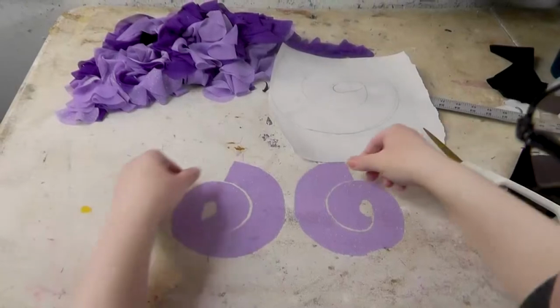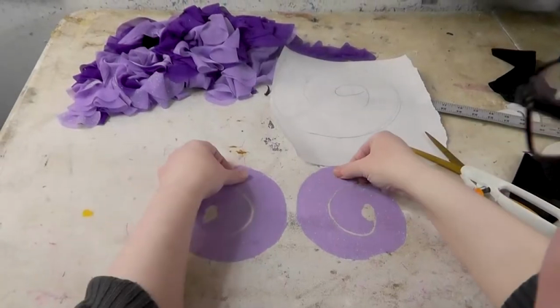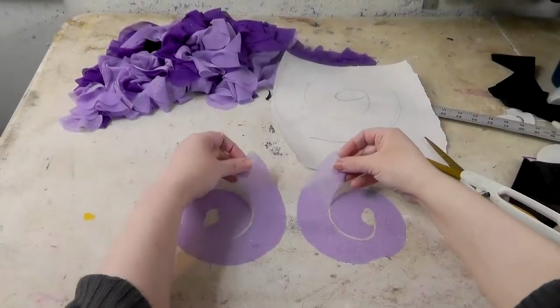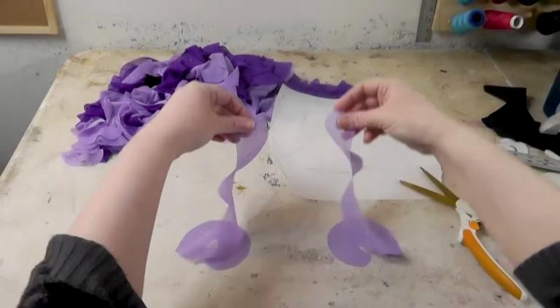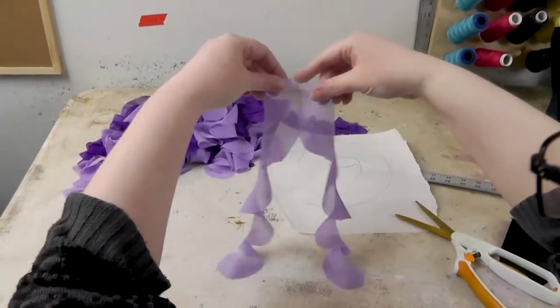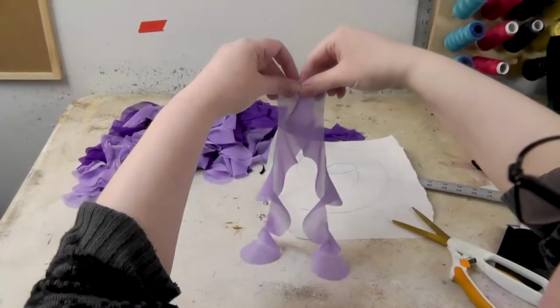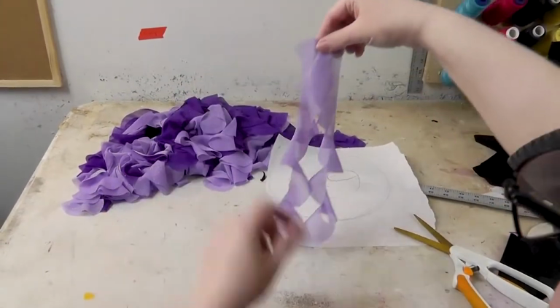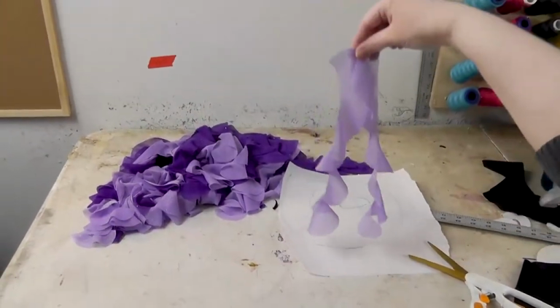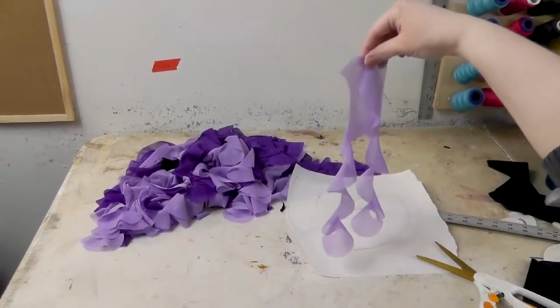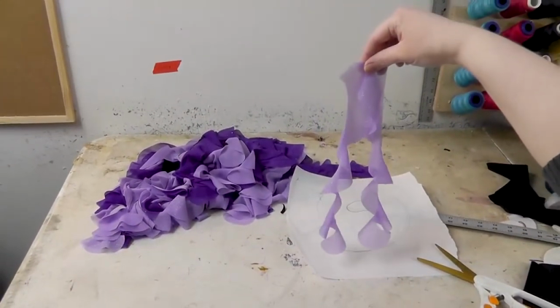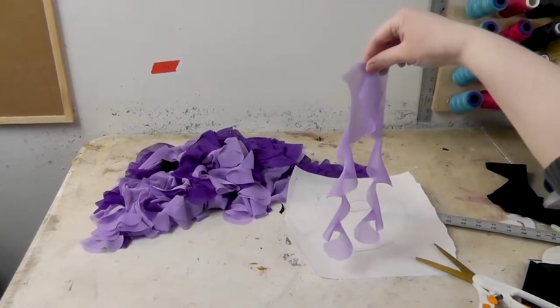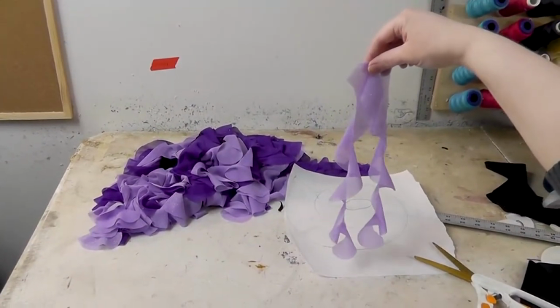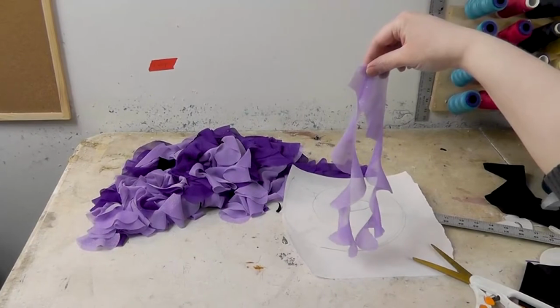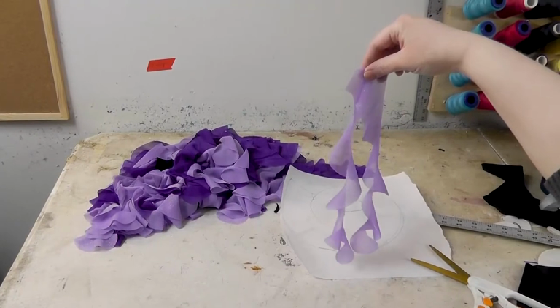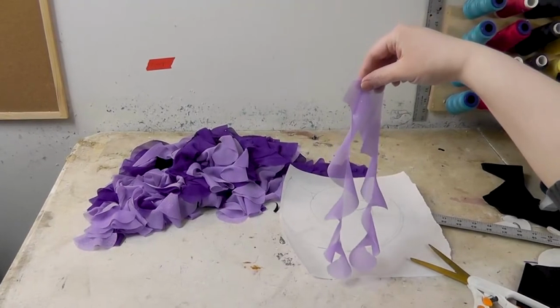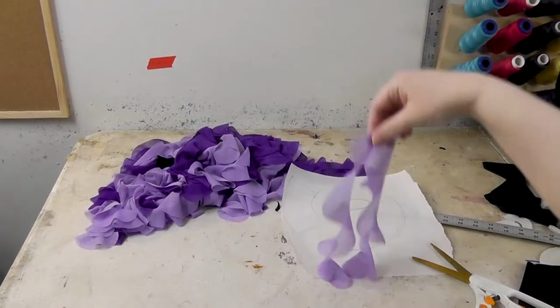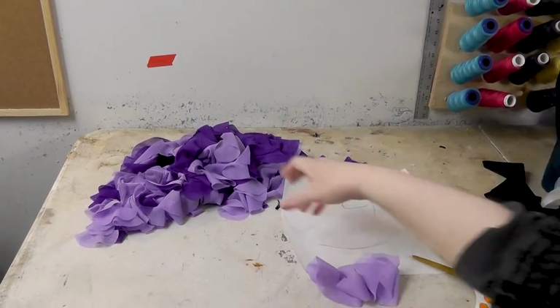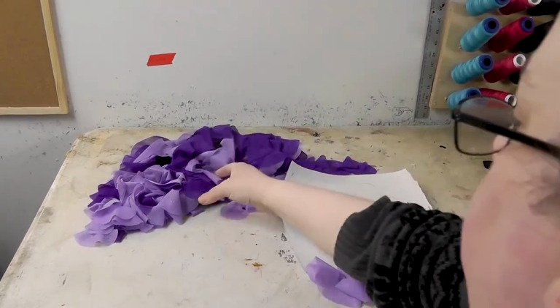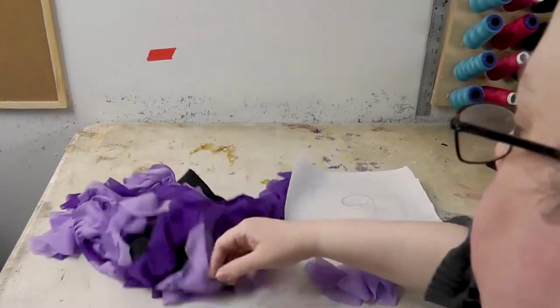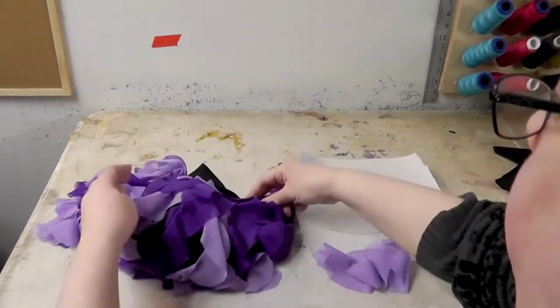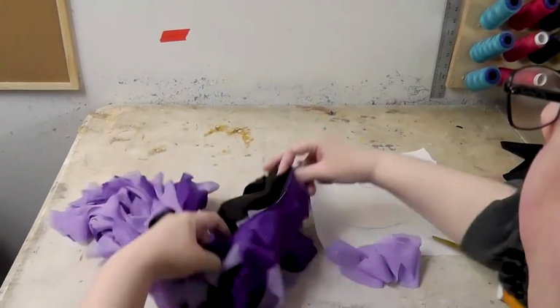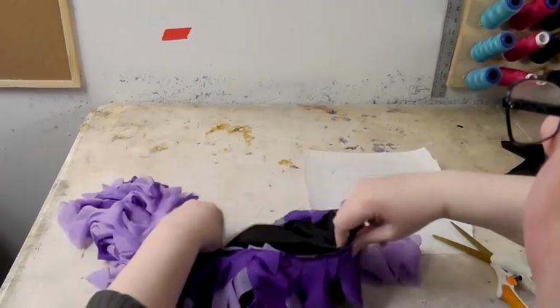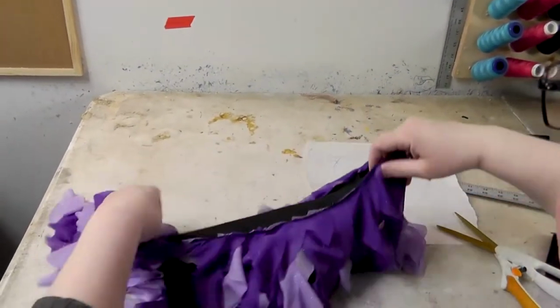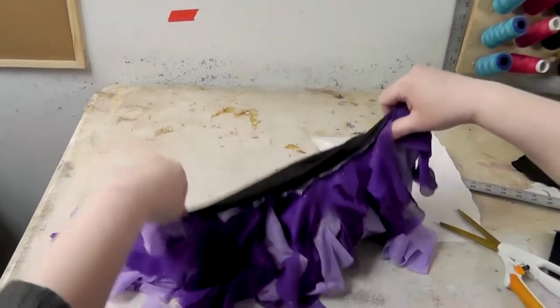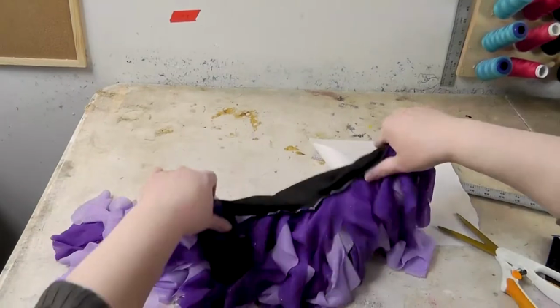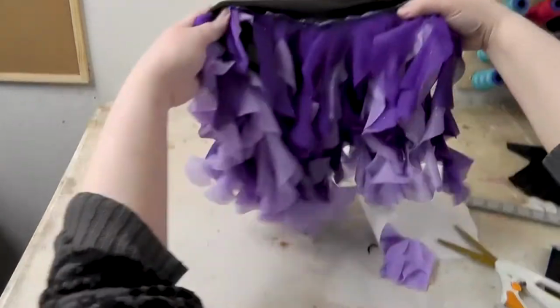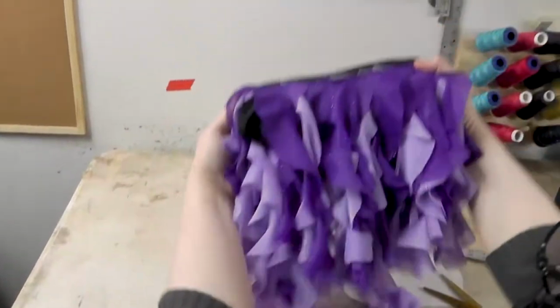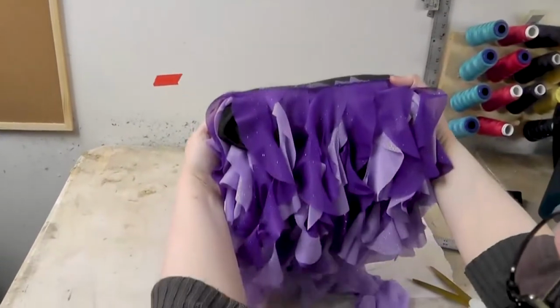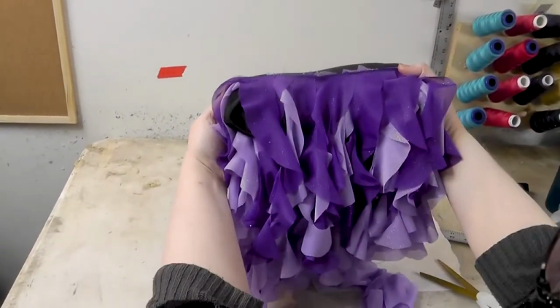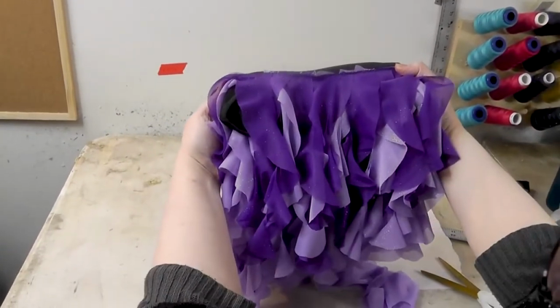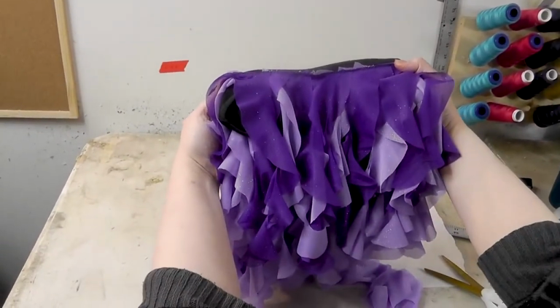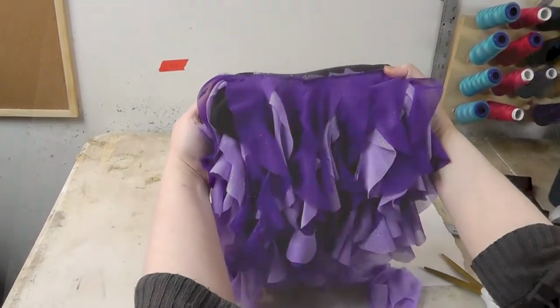I'm going to show you how to do spiral skirts. They're also called waterfall skirts. It's a bit hard to differentiate between that and a different kind of waterfall when you're searching, so usually 'spiral' is a good term to look for if you're searching for inspiration photos.